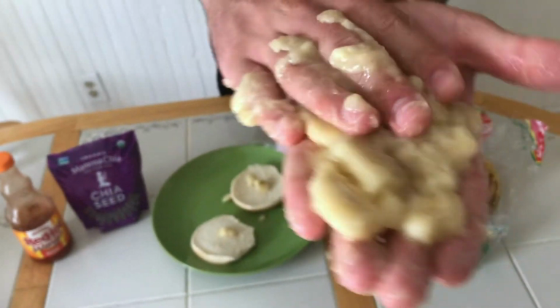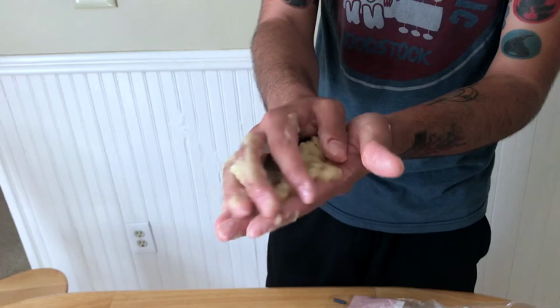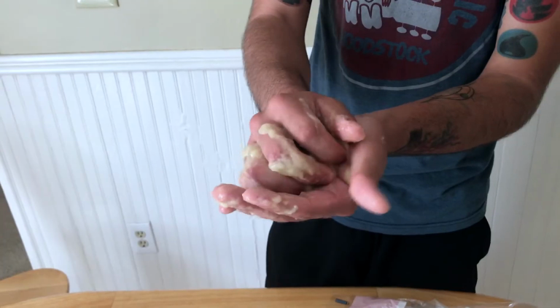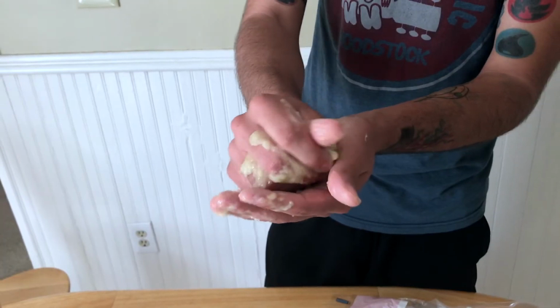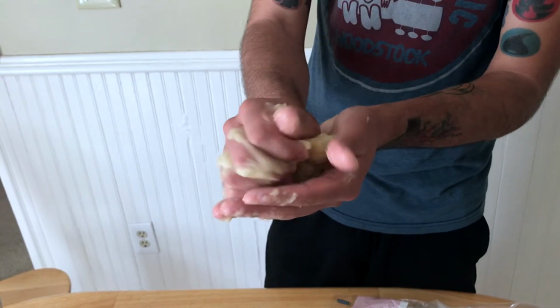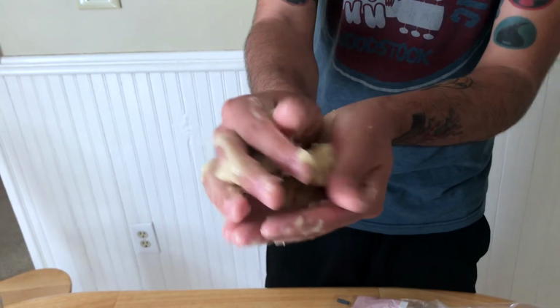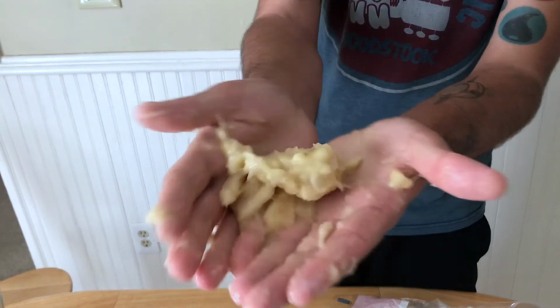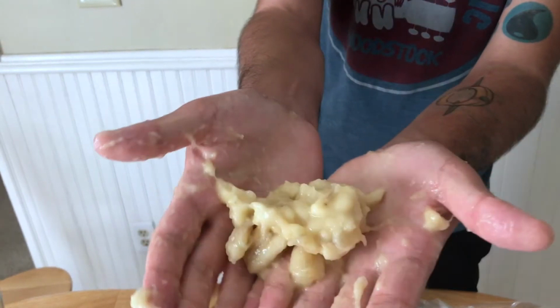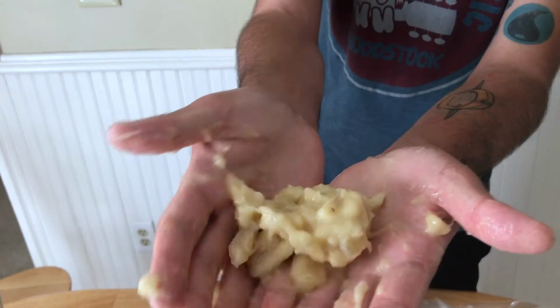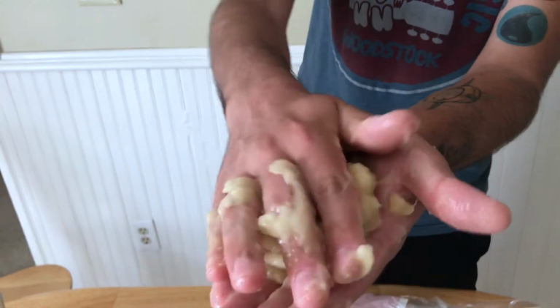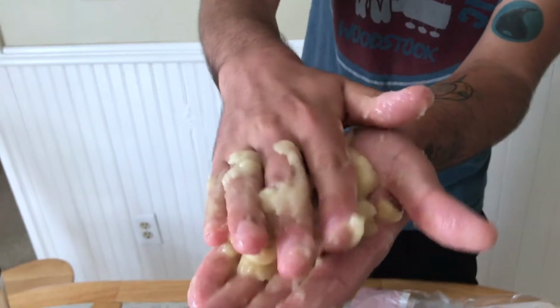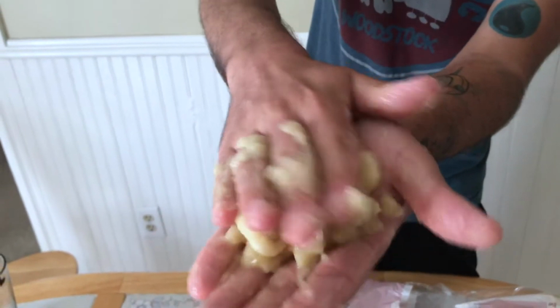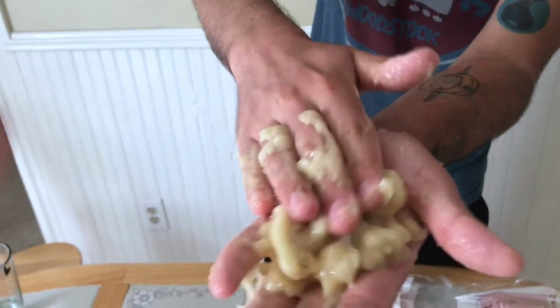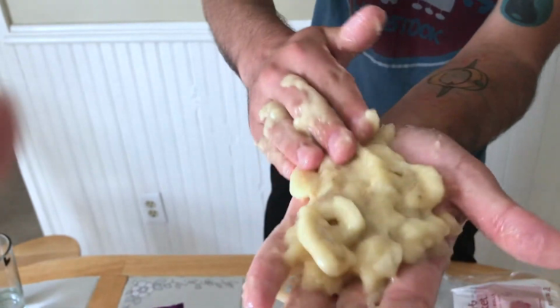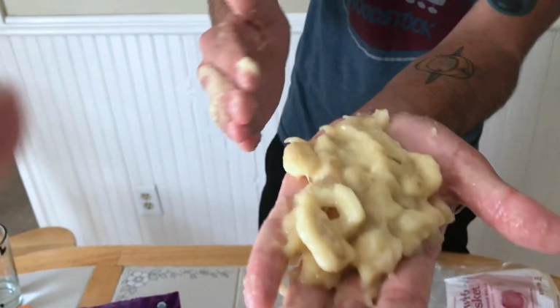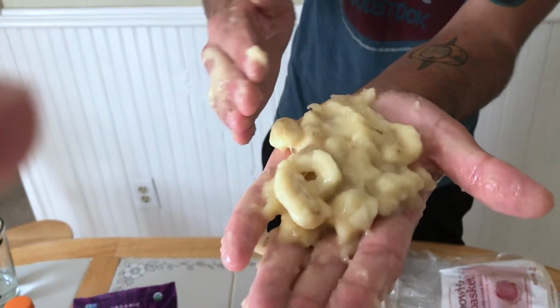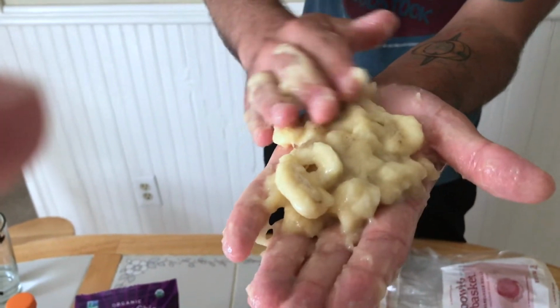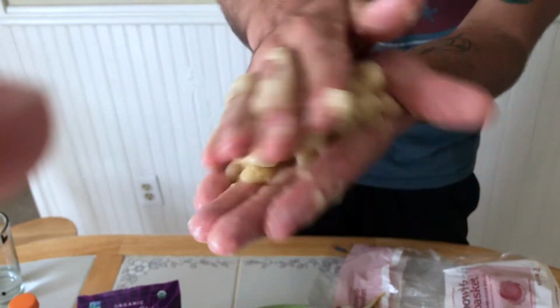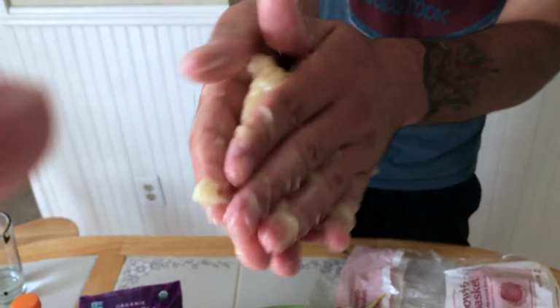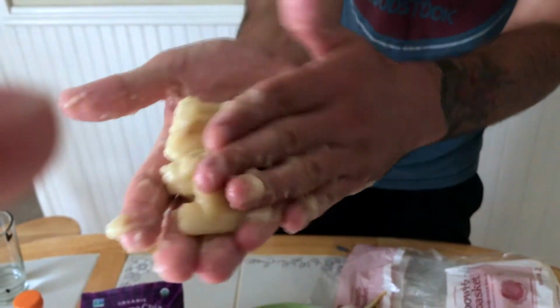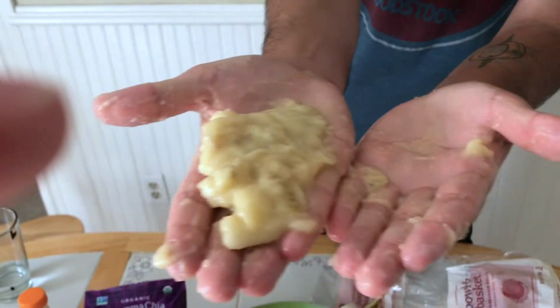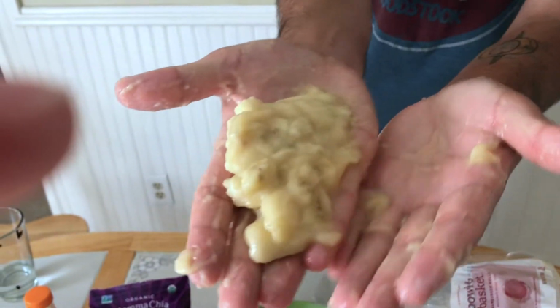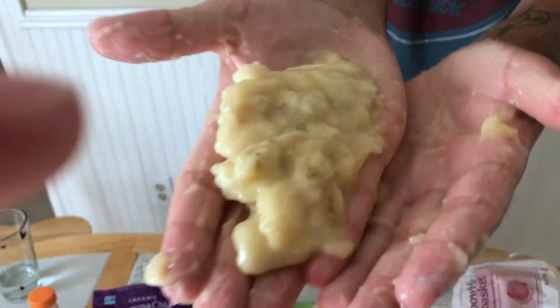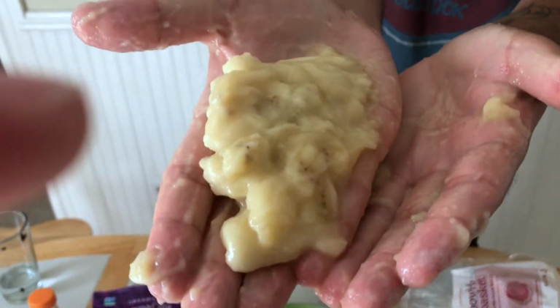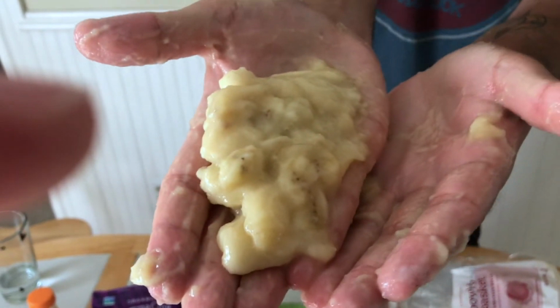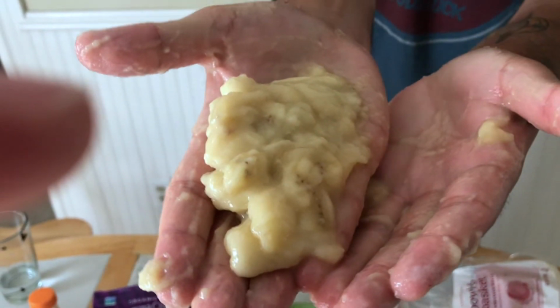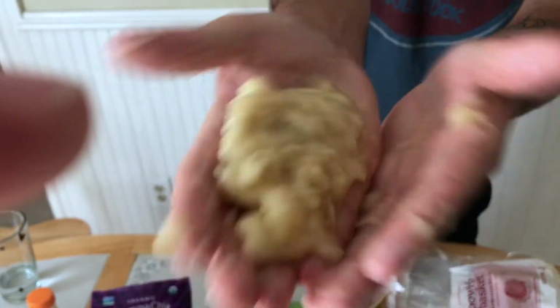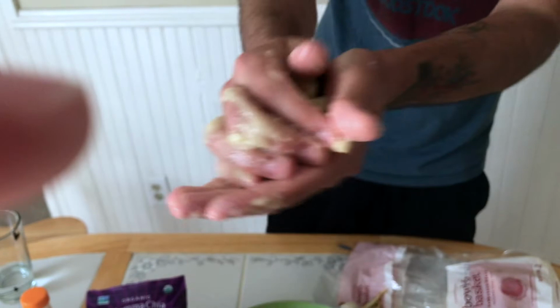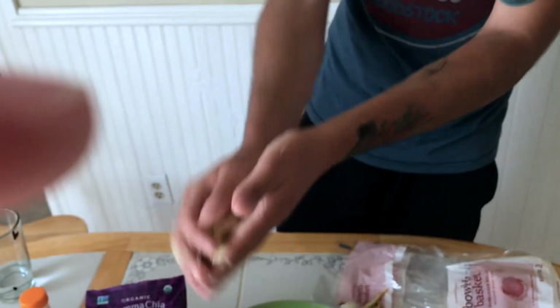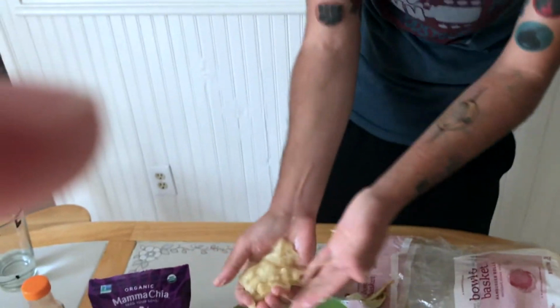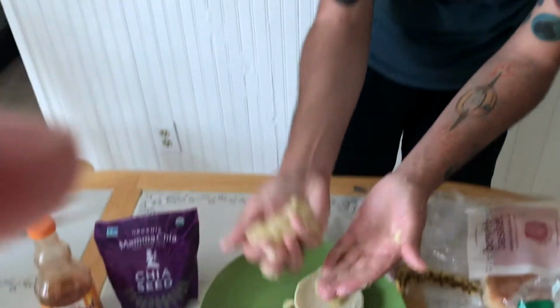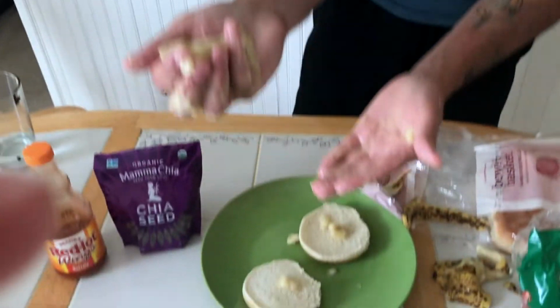Alright, so basically you want it like a little bit thicker than applesauce consistency. And what we're going to do? You guessed it.